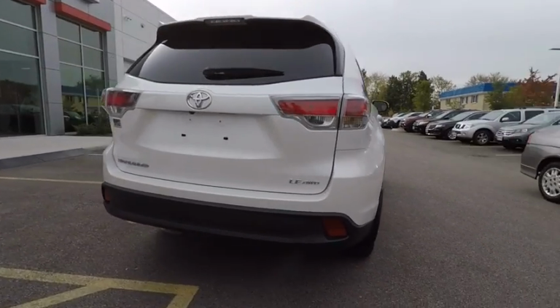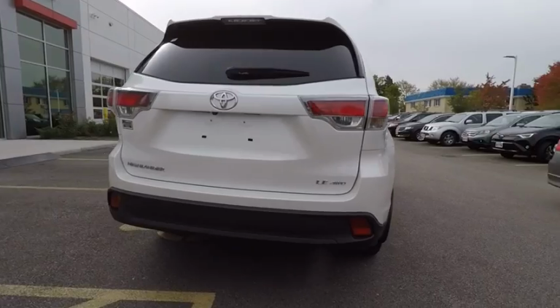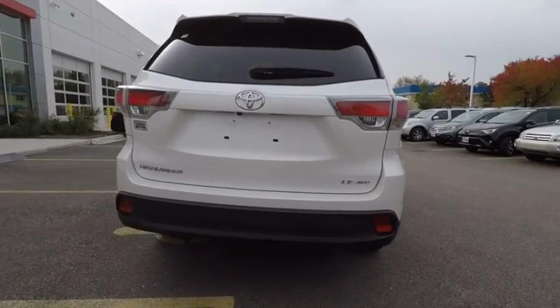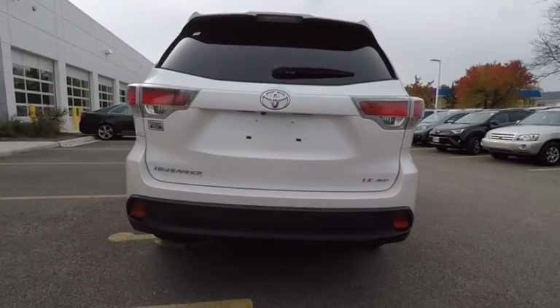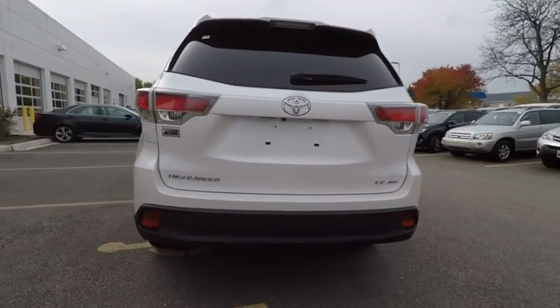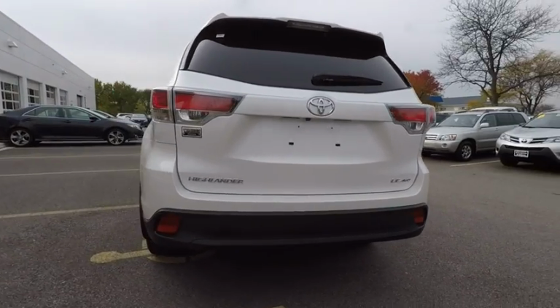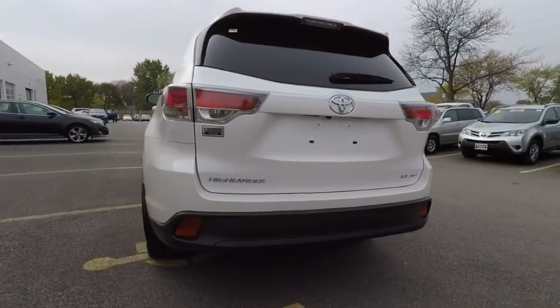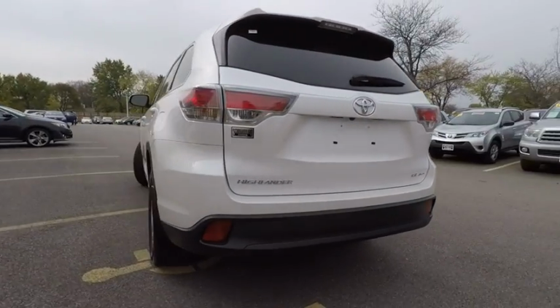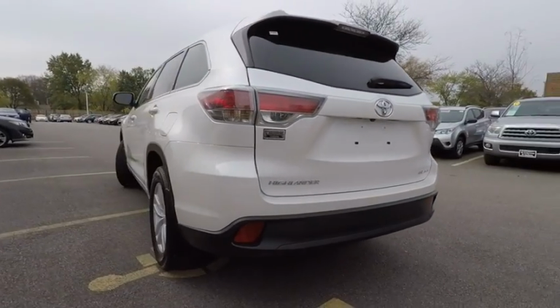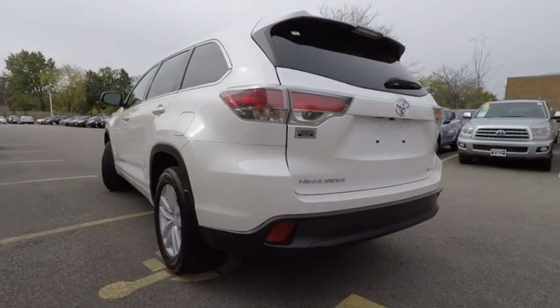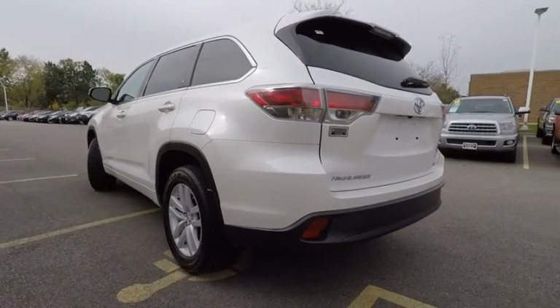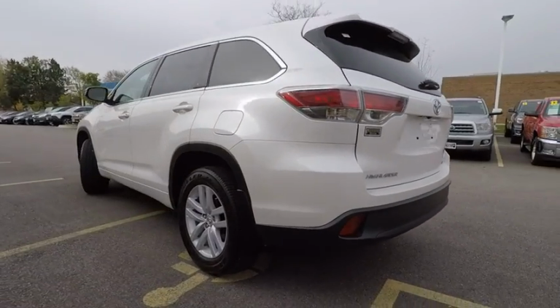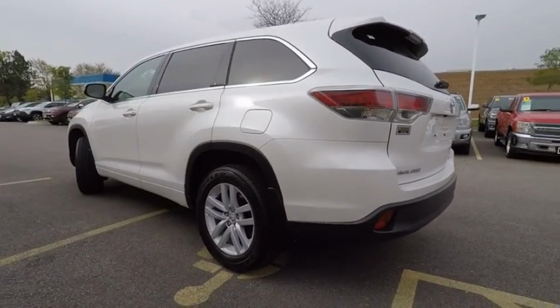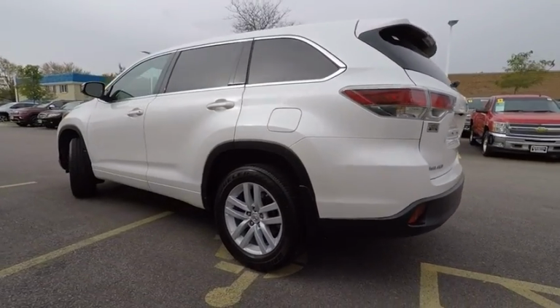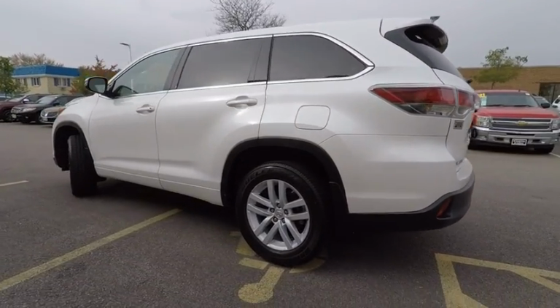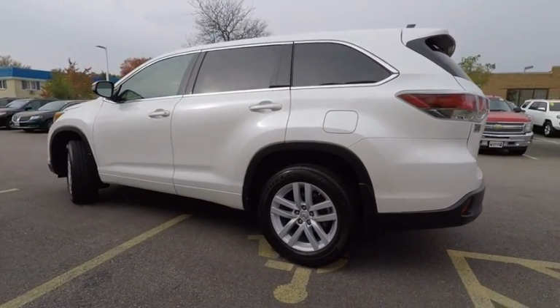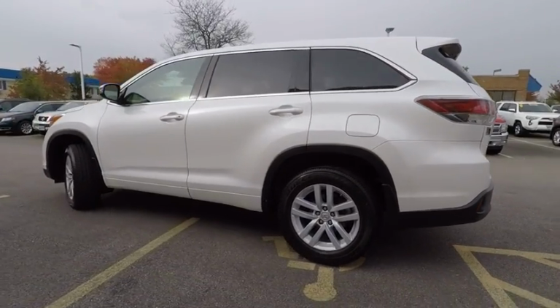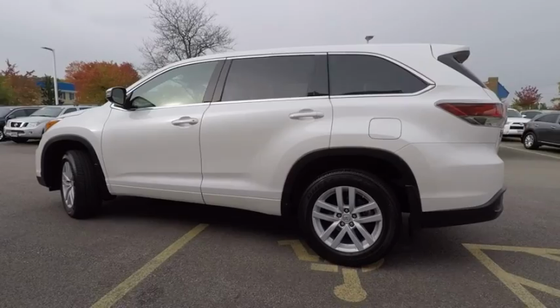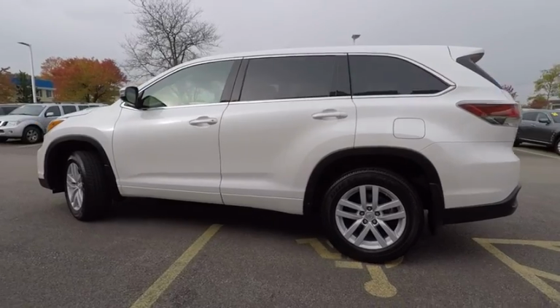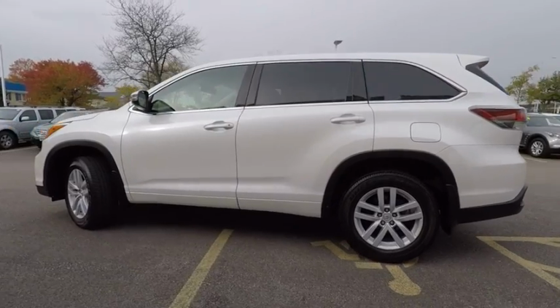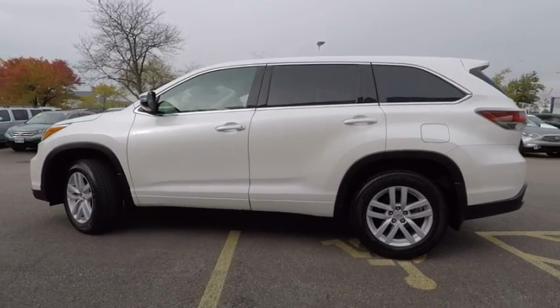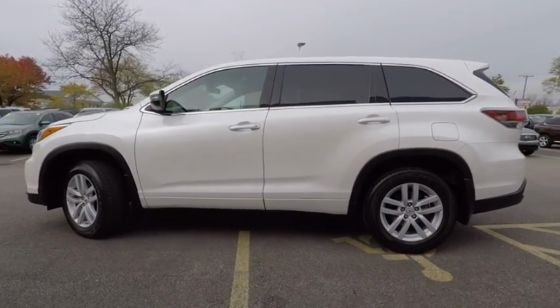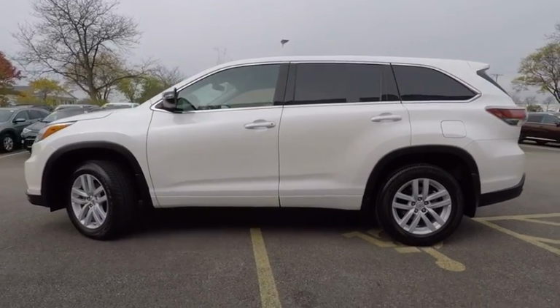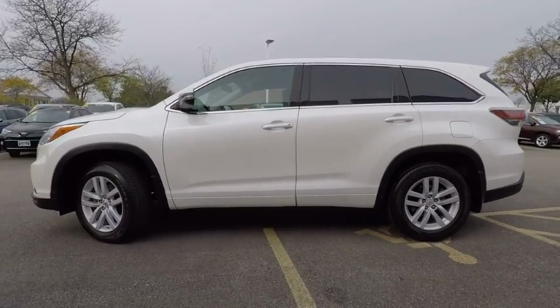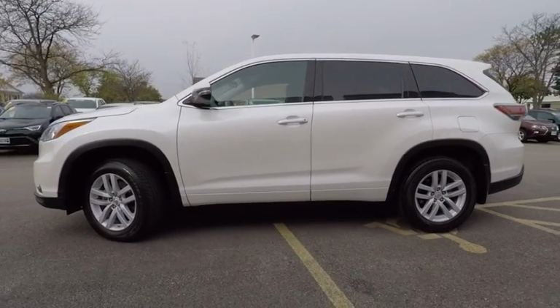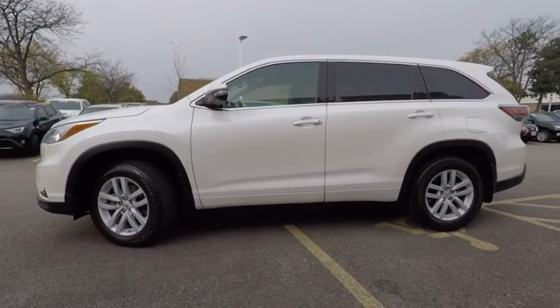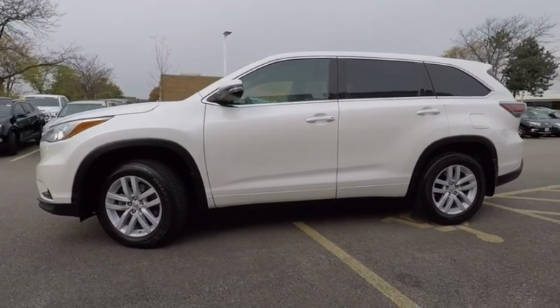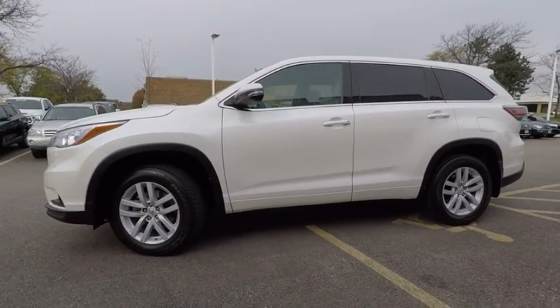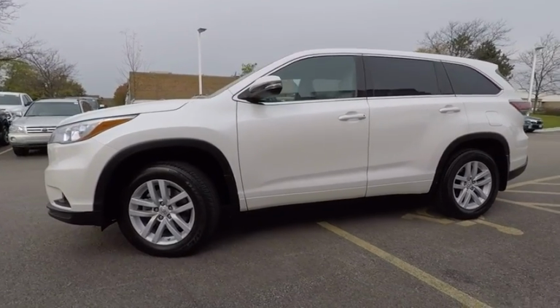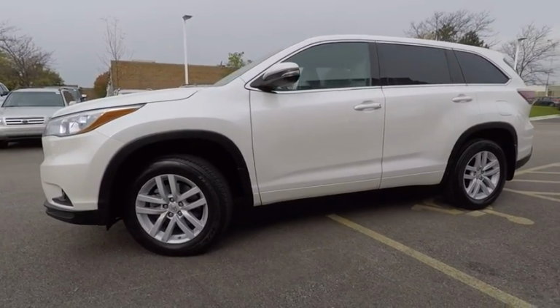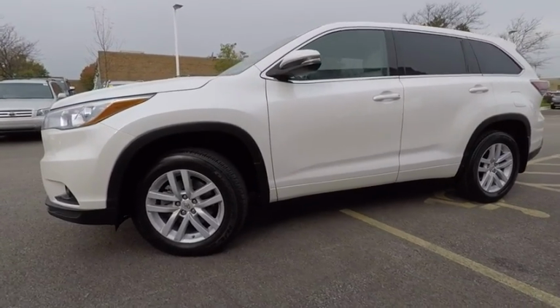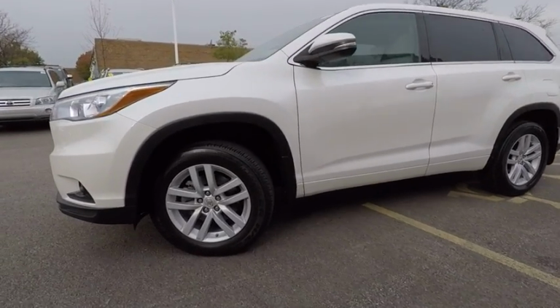A 2010 top safety pick, the Highlander is where substance meets style and is priced below $30,000. This vehicle has less than 20,000 miles.